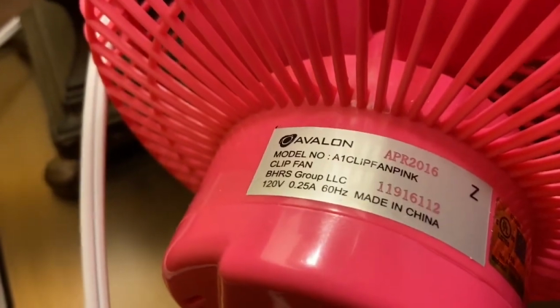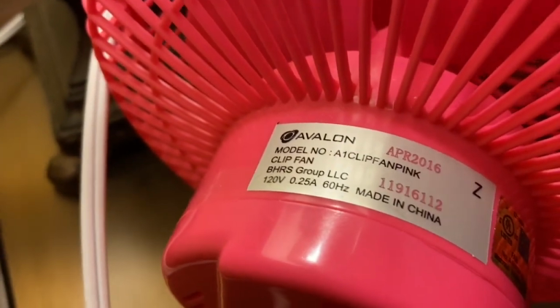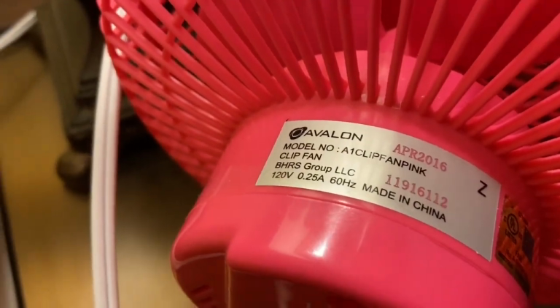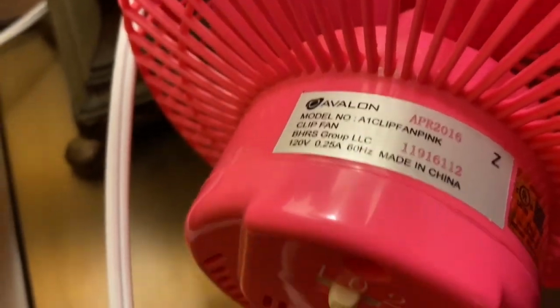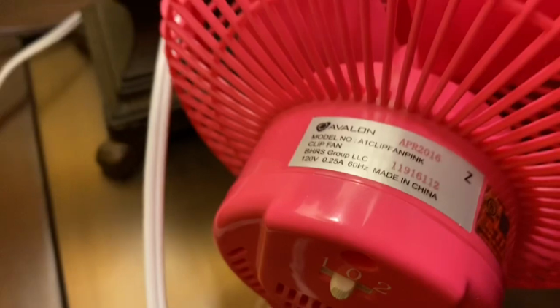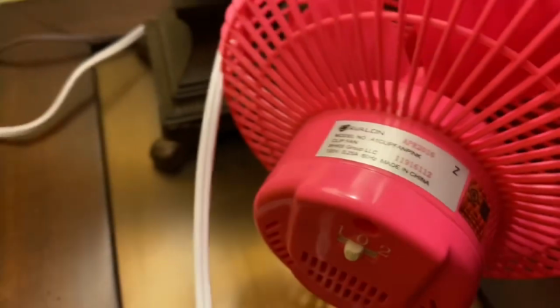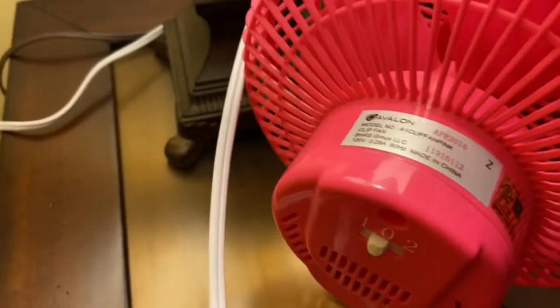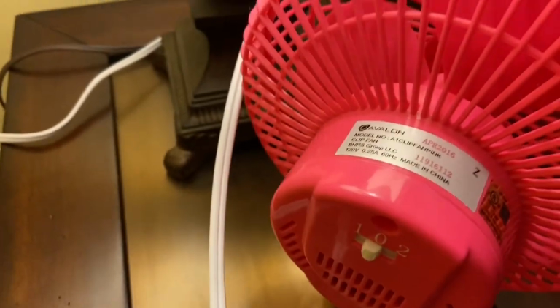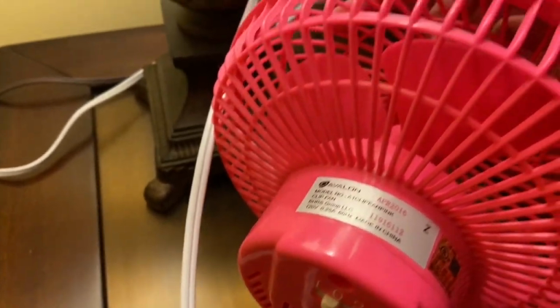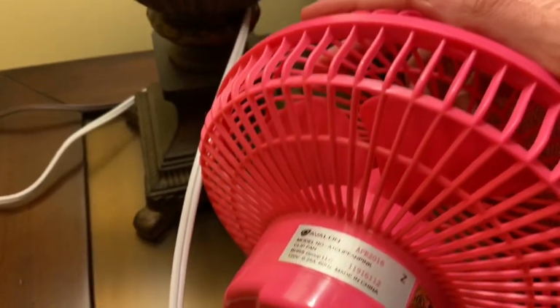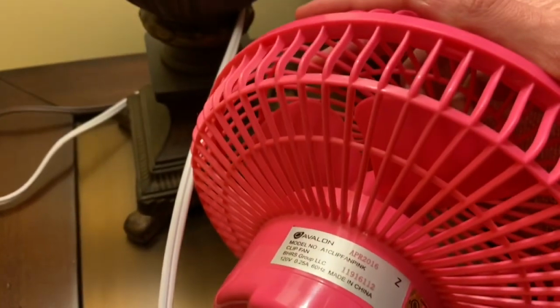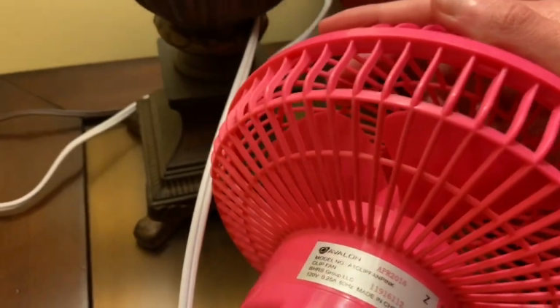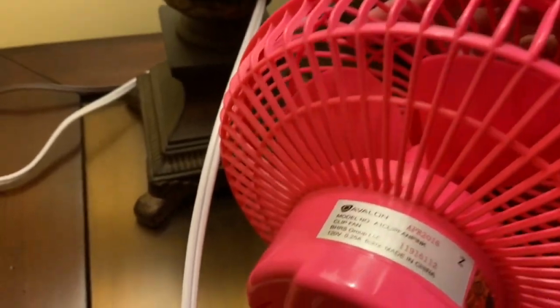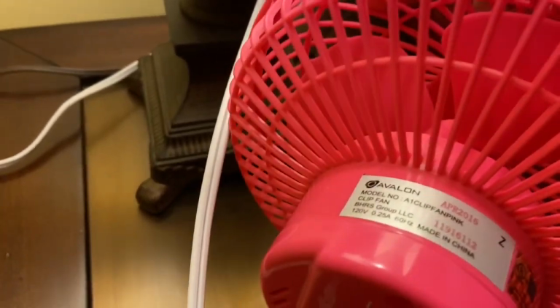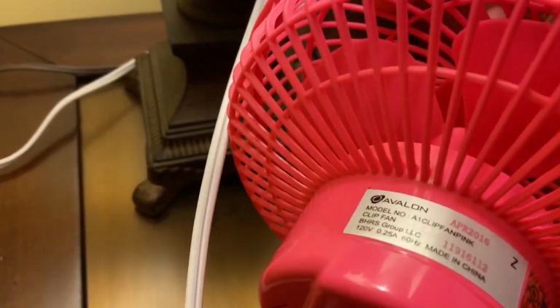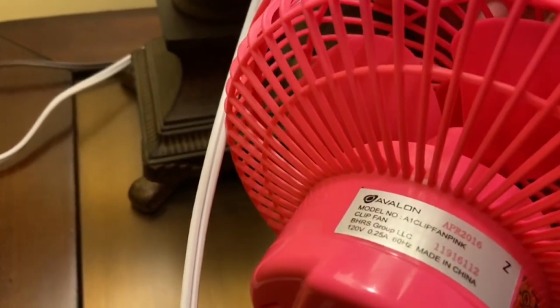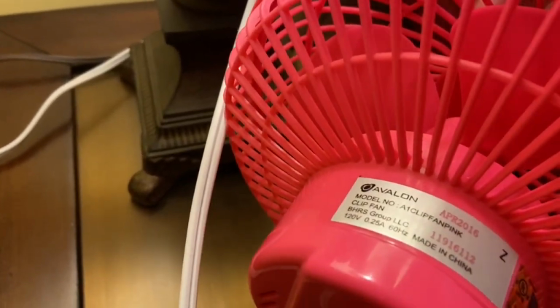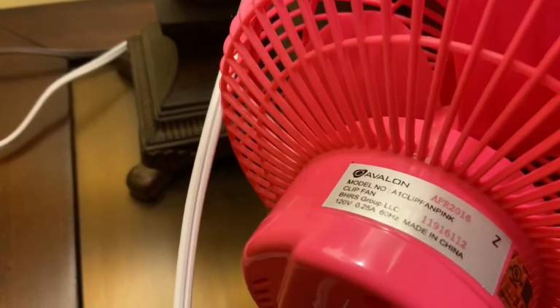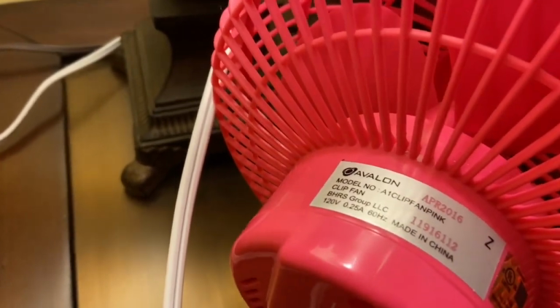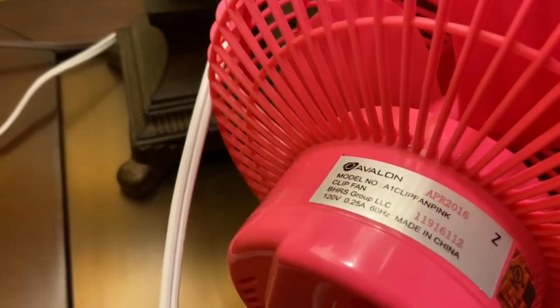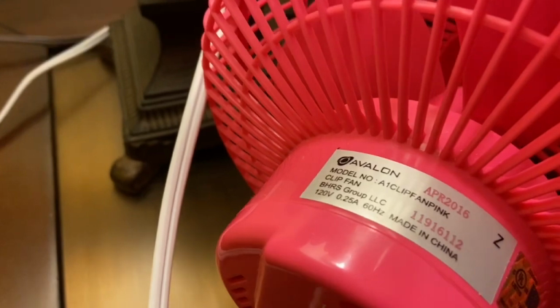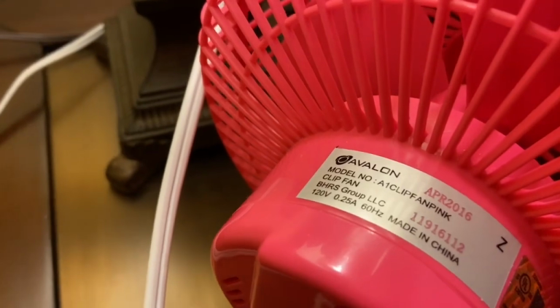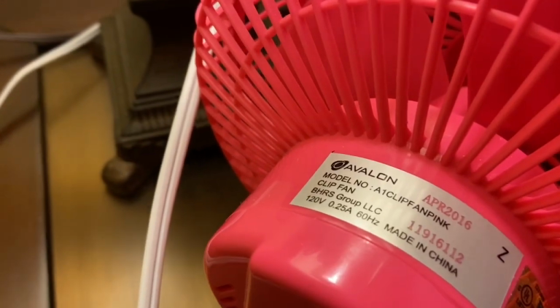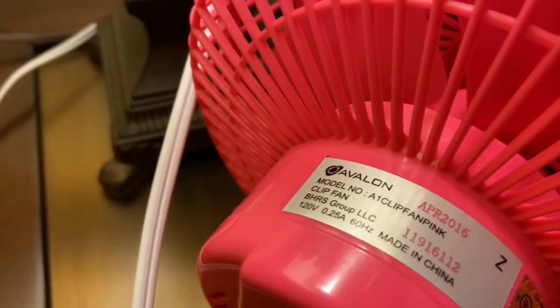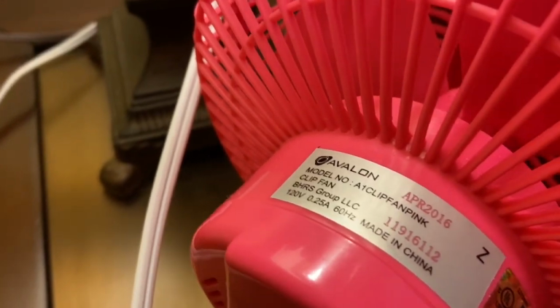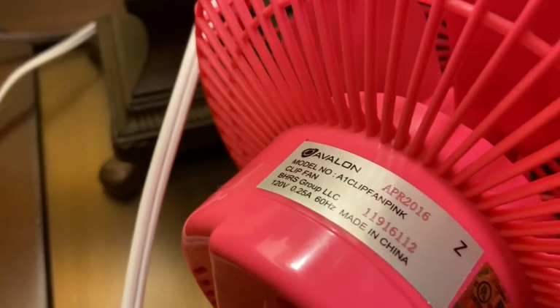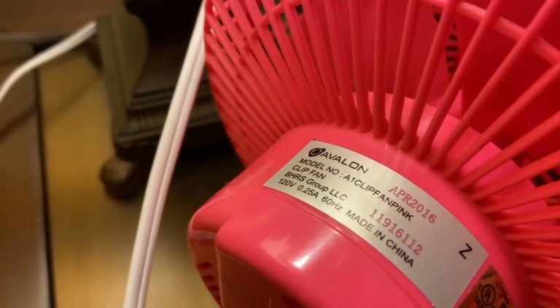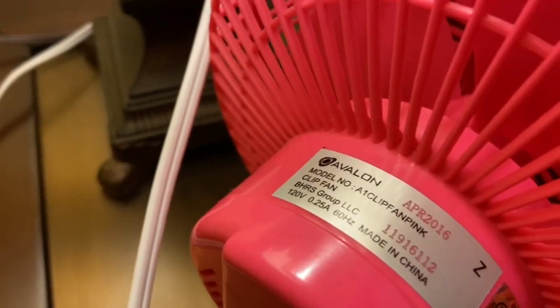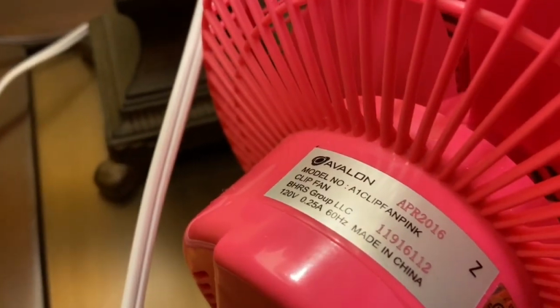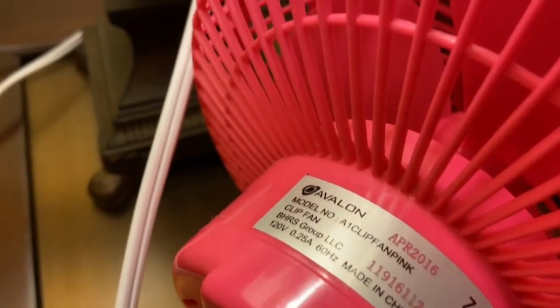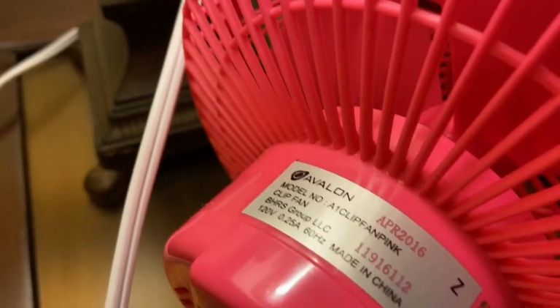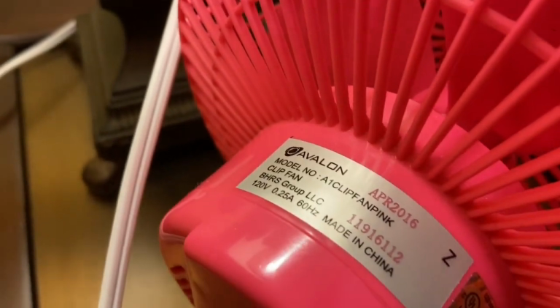So you can see it's in pink. I got this in pink because I just love pink fans — pink, purple, rainbow fans, you name it, they're just so pretty. So I went ahead and got one.